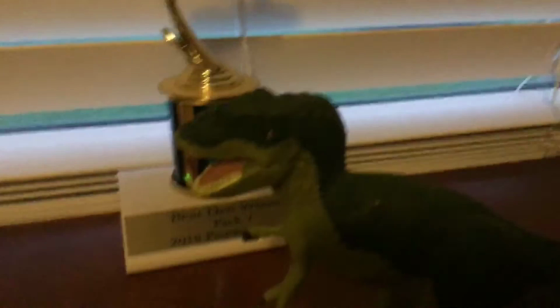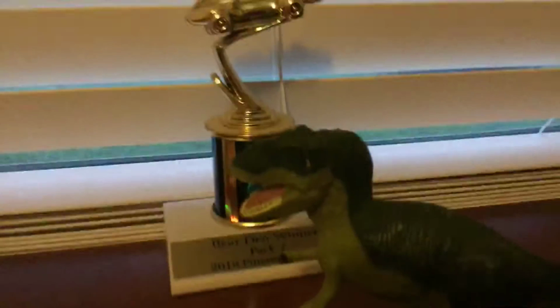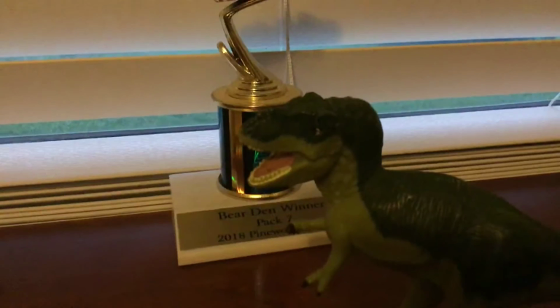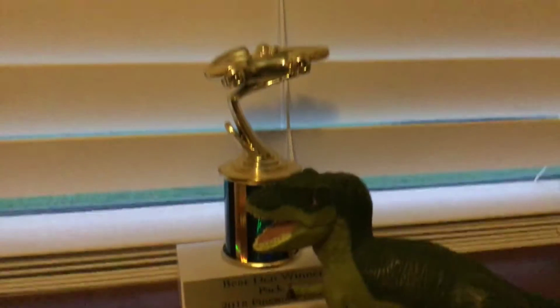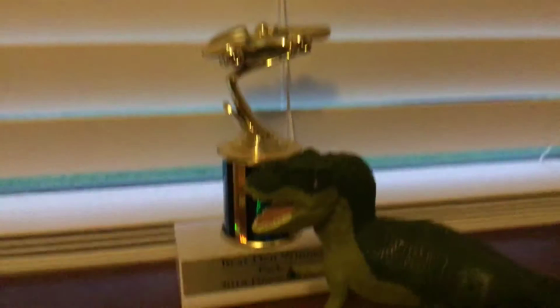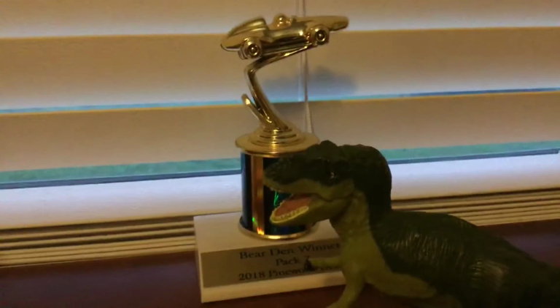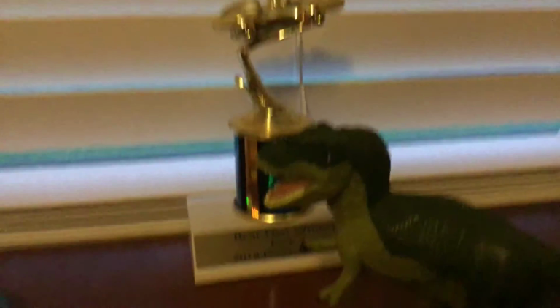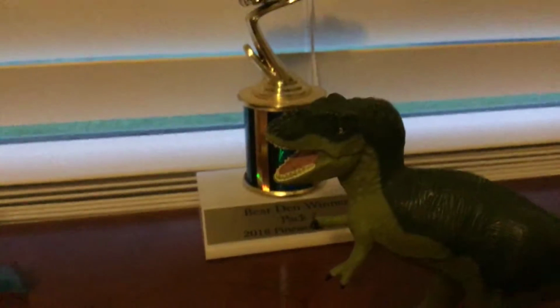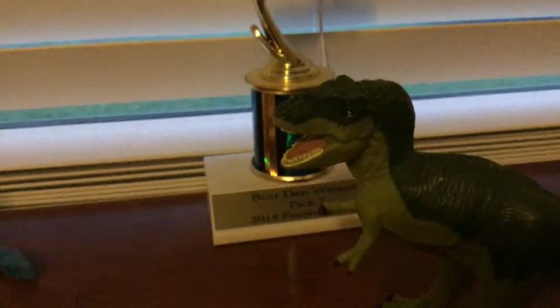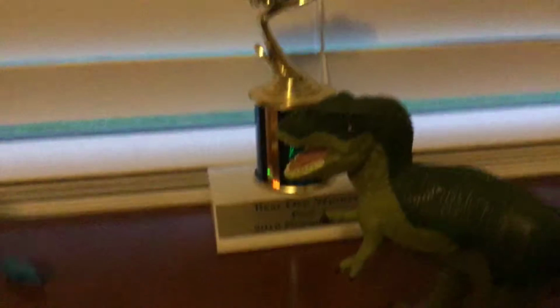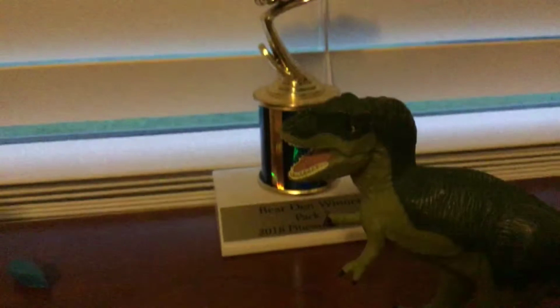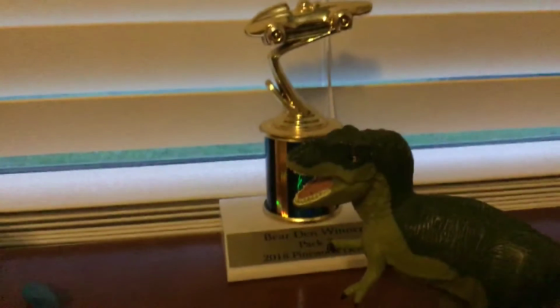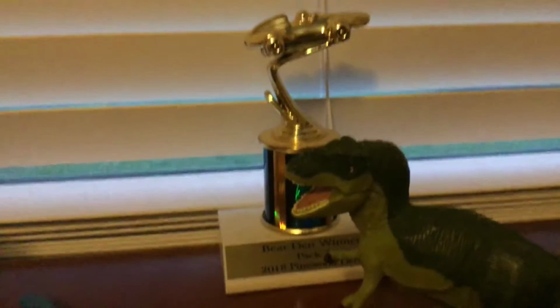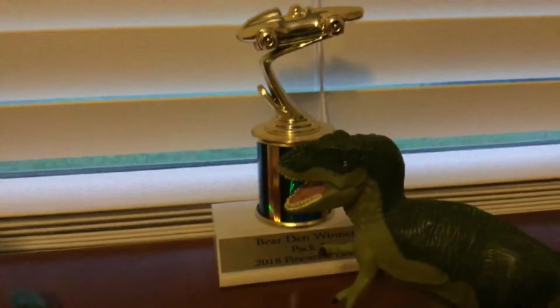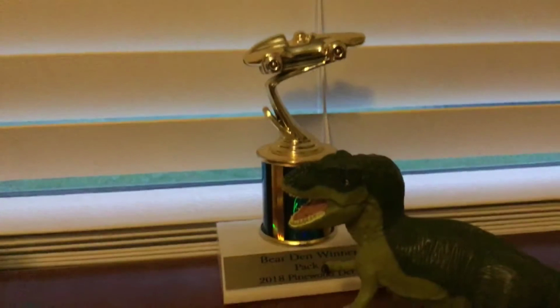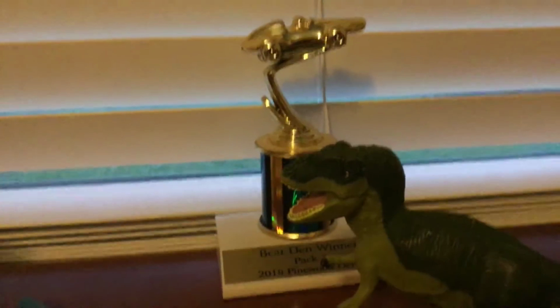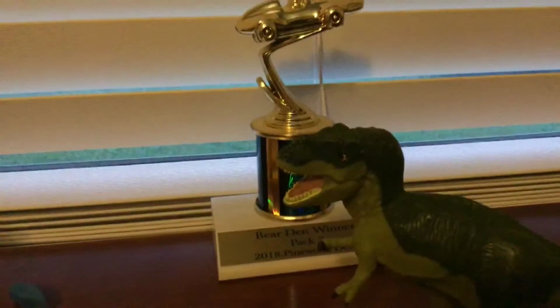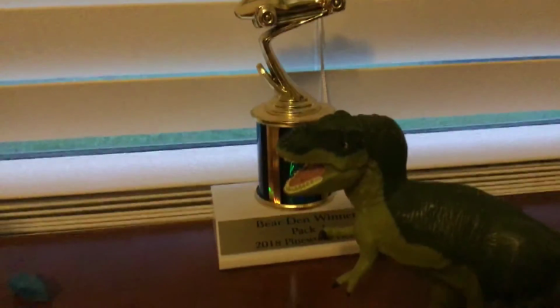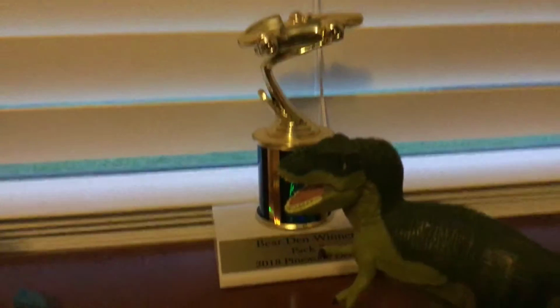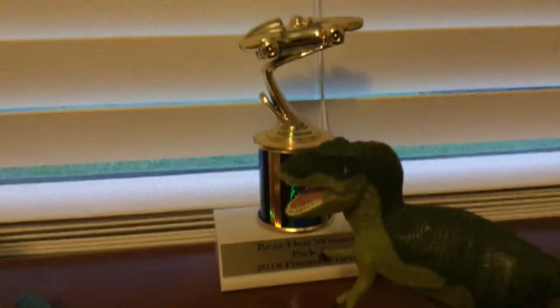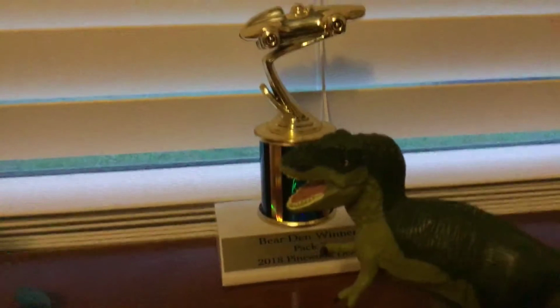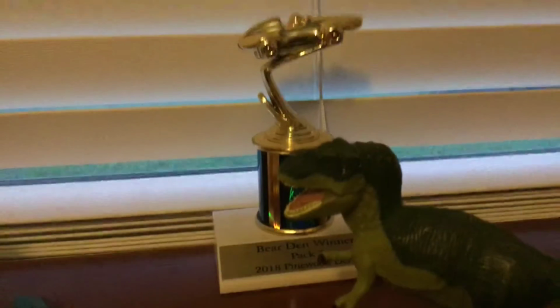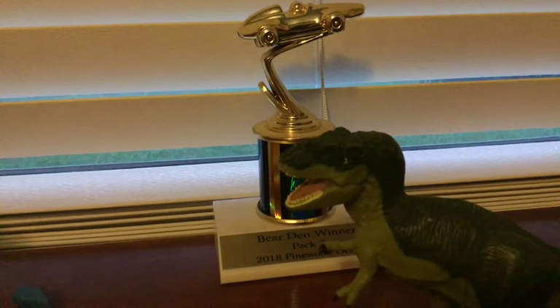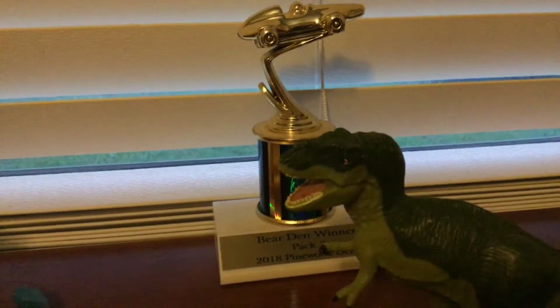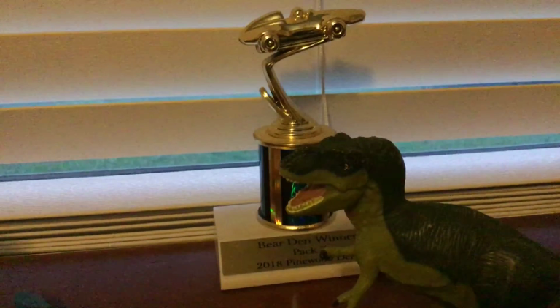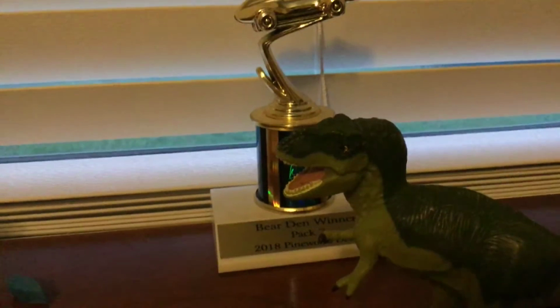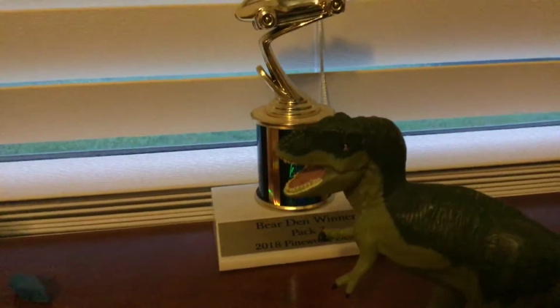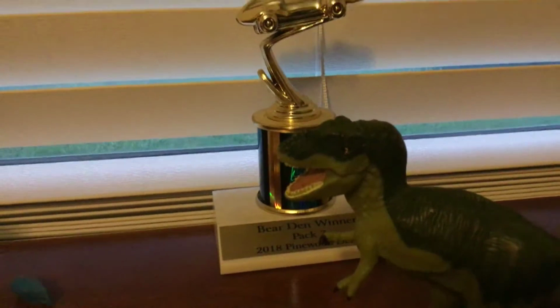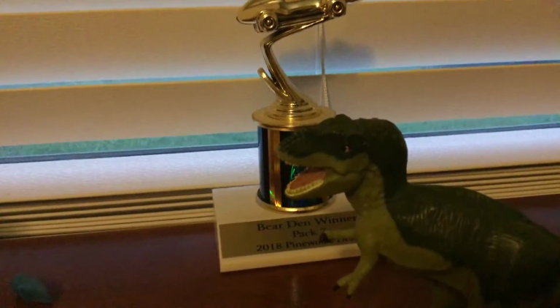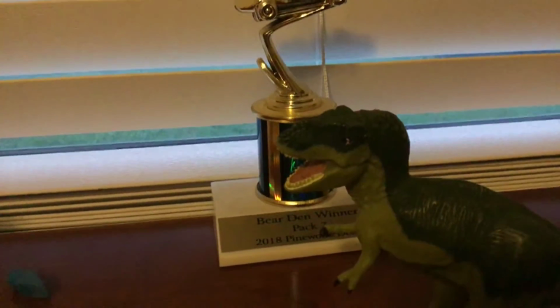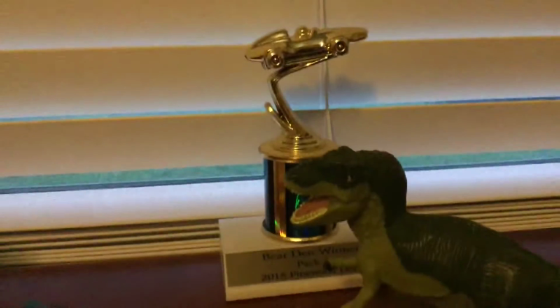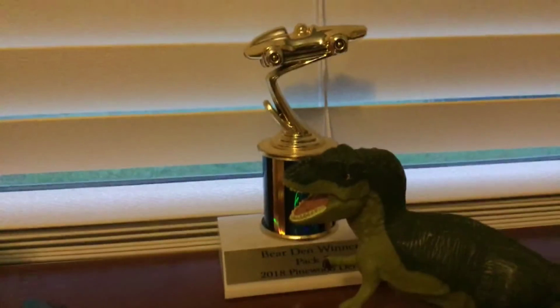So, Tyrannosaurus Rex was king of the dinosaurs. His name means Tyrant — Tyranus — and then Rex means king. Which I think most people know that.